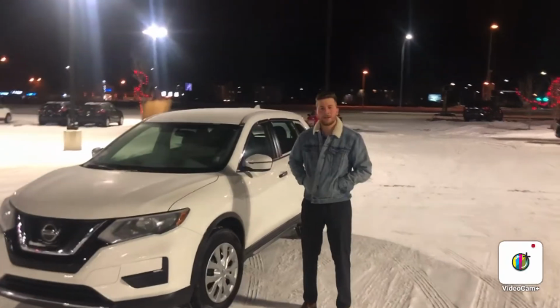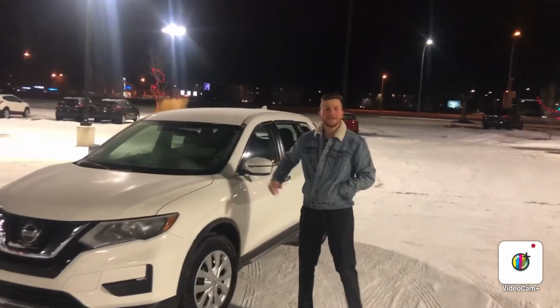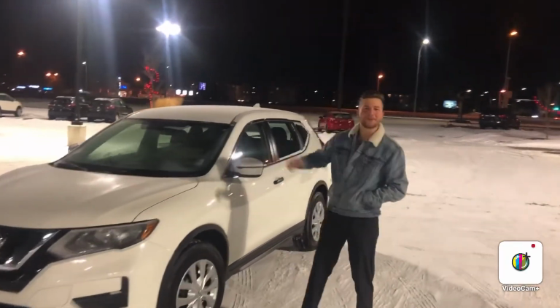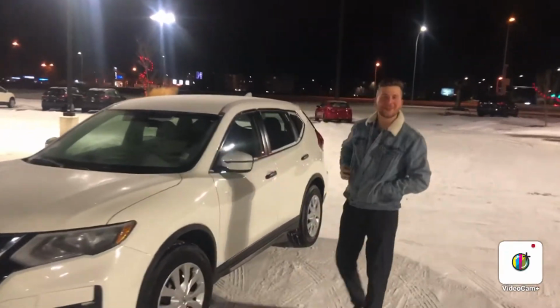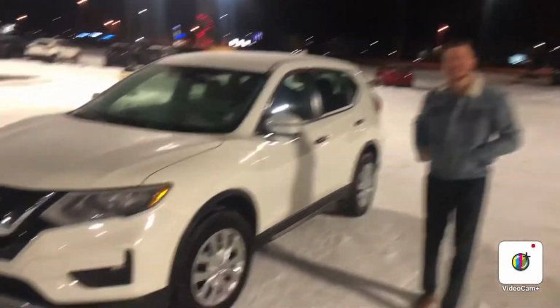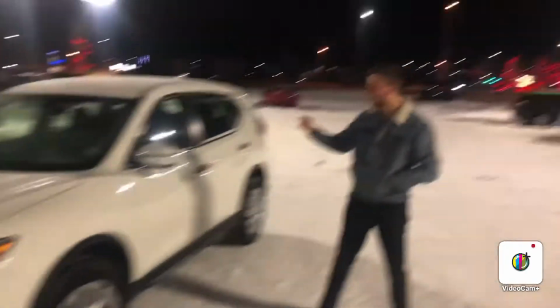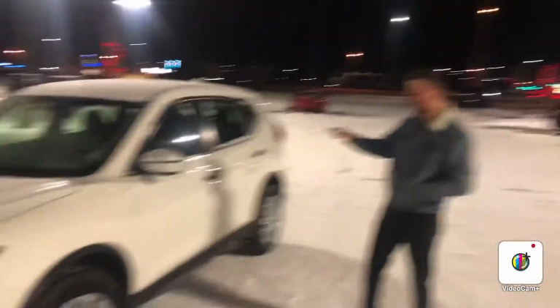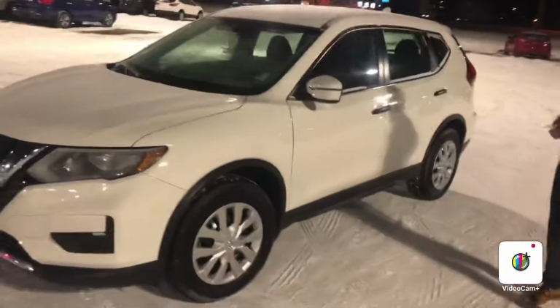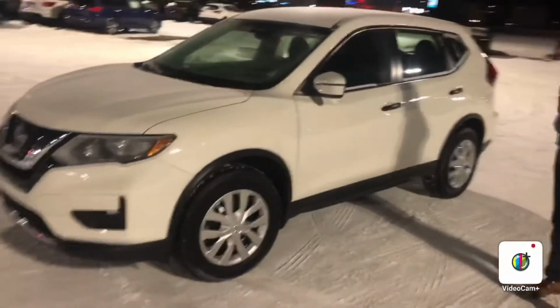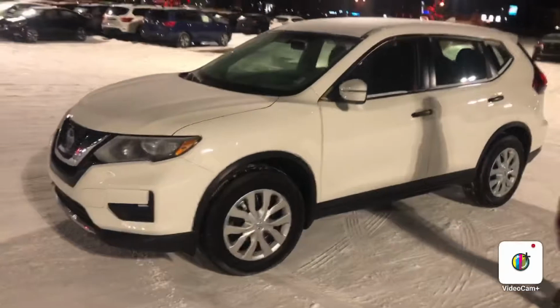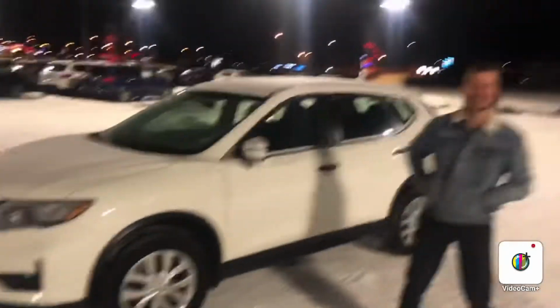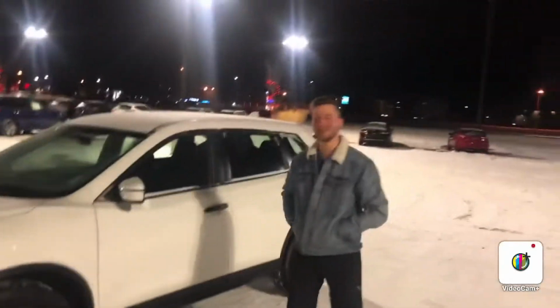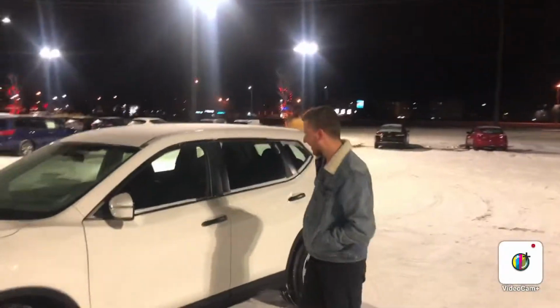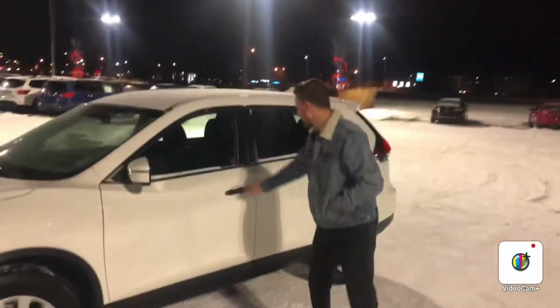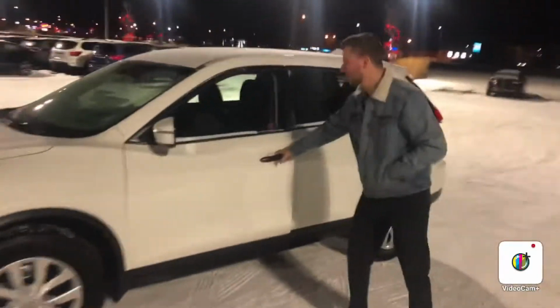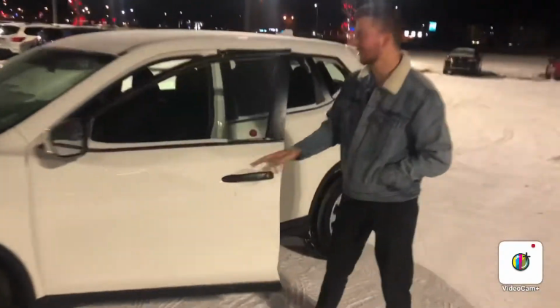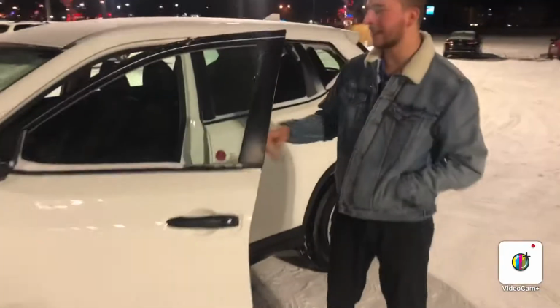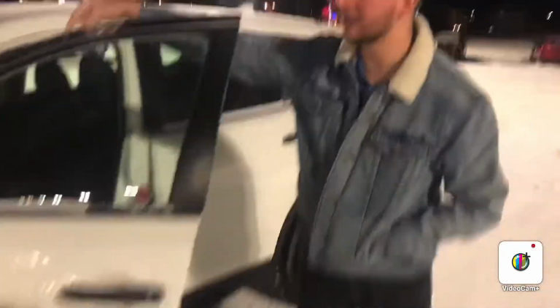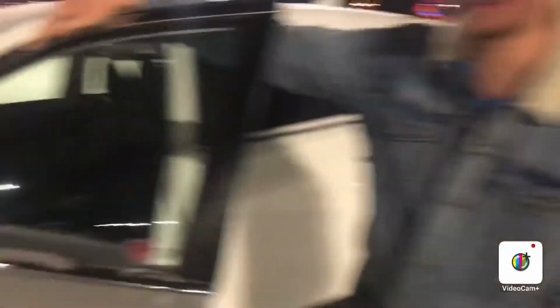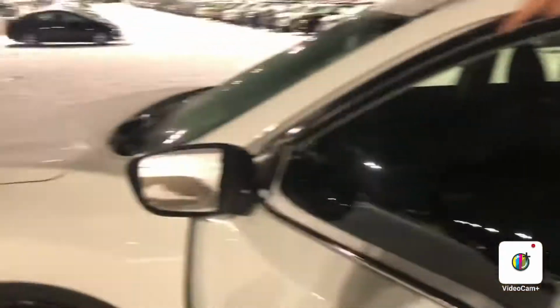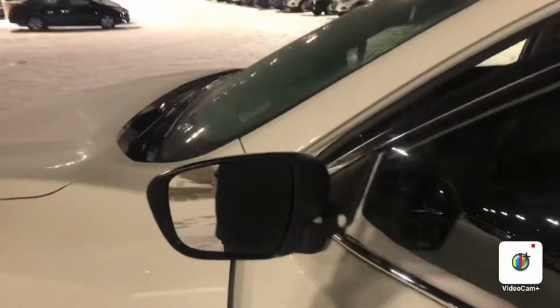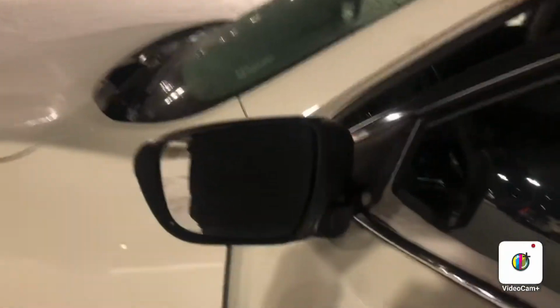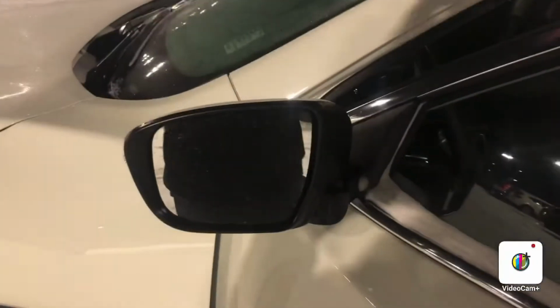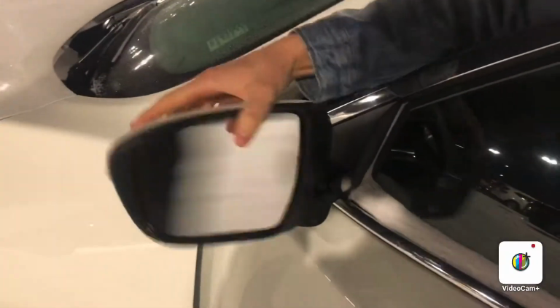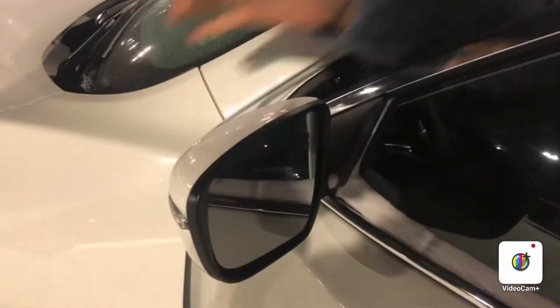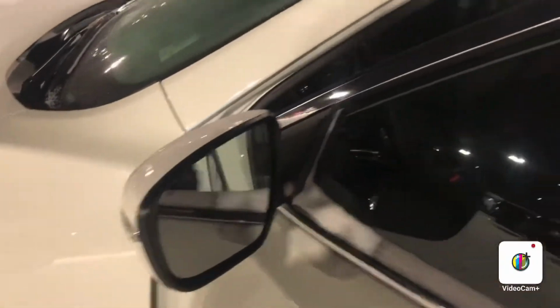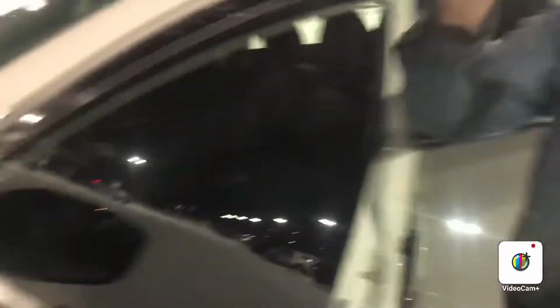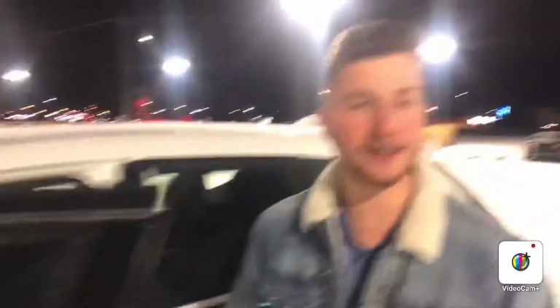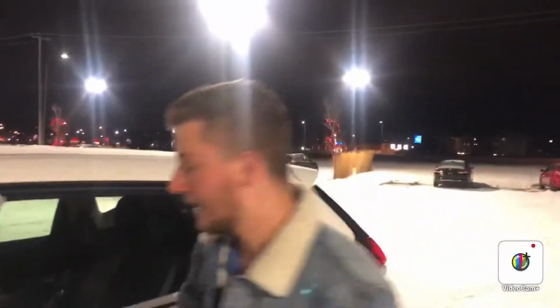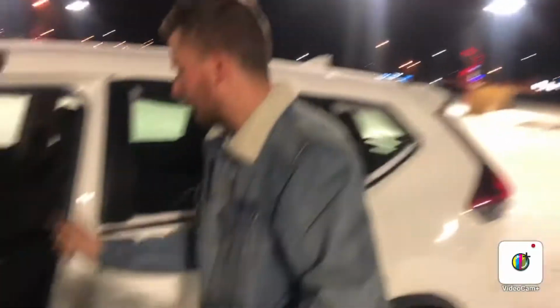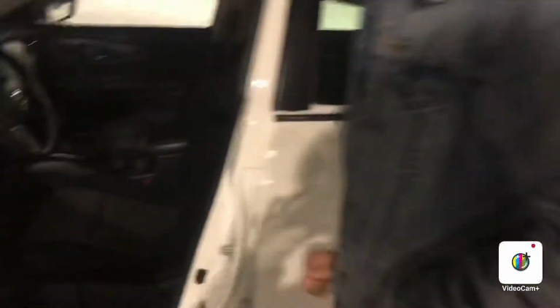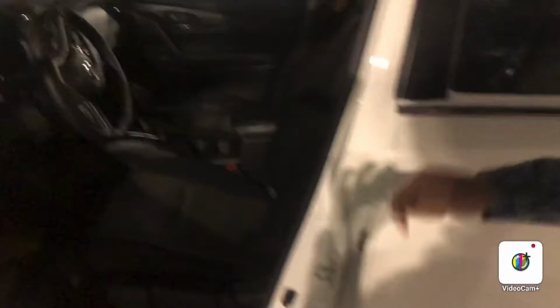Hello, it's Steph here from Northside Nissan. Here I have your 2019 Nissan Rogue S model. I want you to take a look at the inside — as you can see, the mirror is broken away, which means you do have breakaway mirrors. They're heated as well.